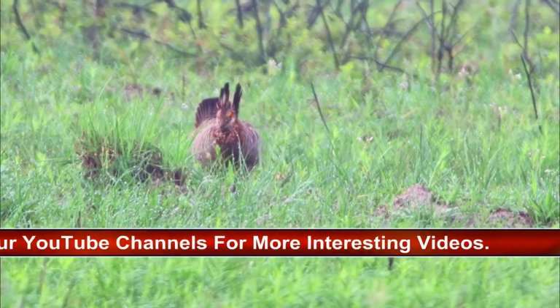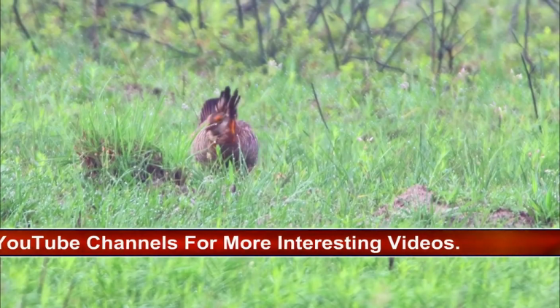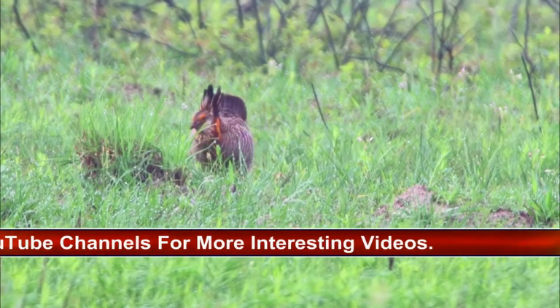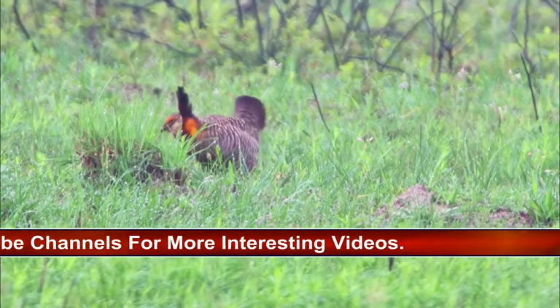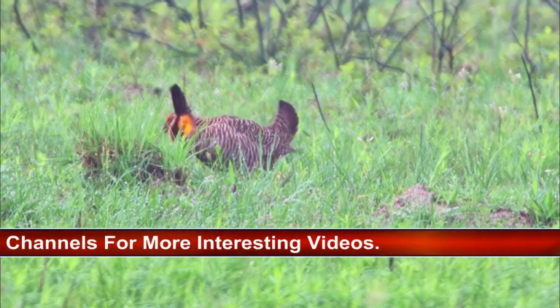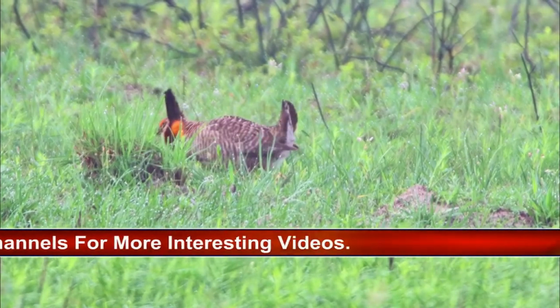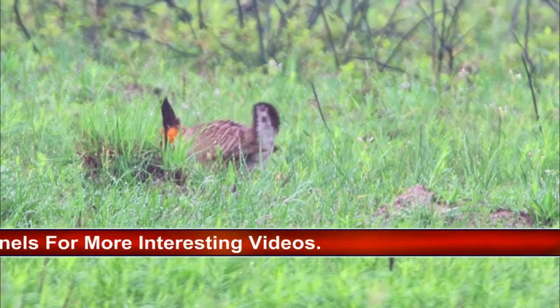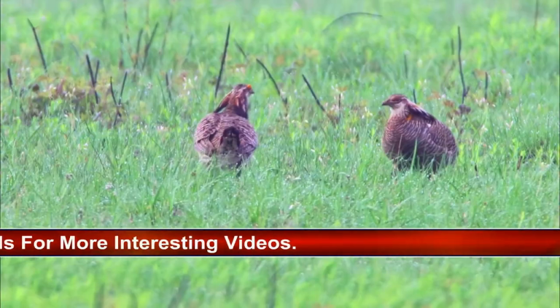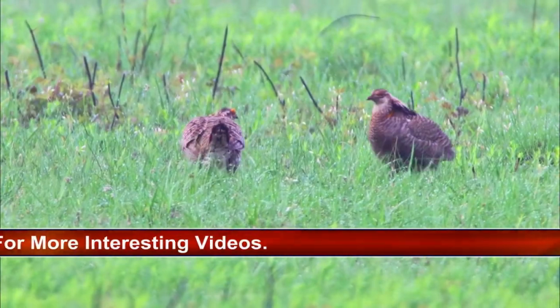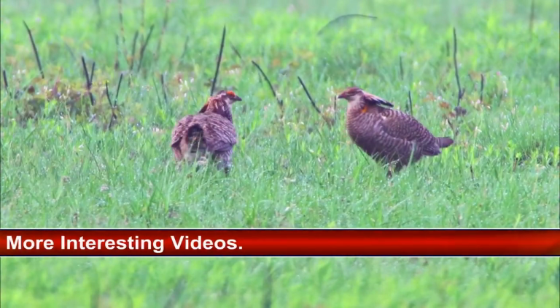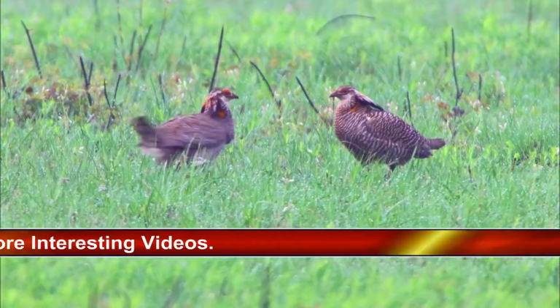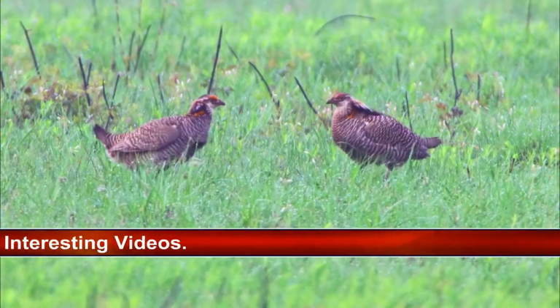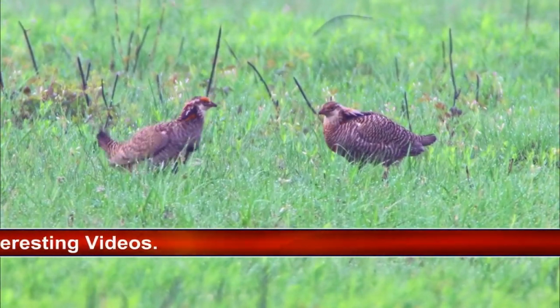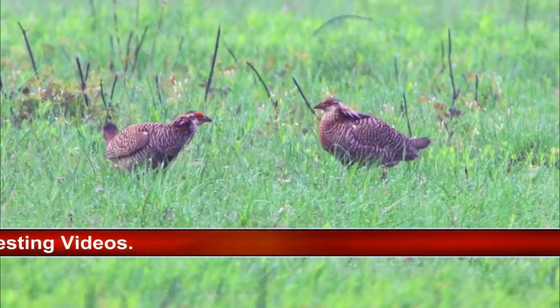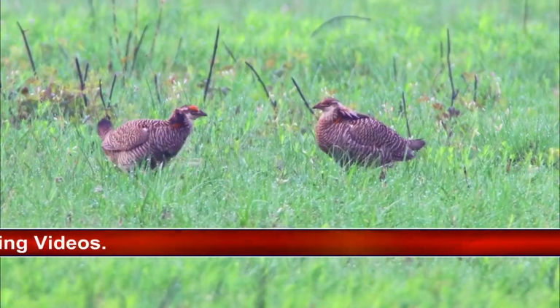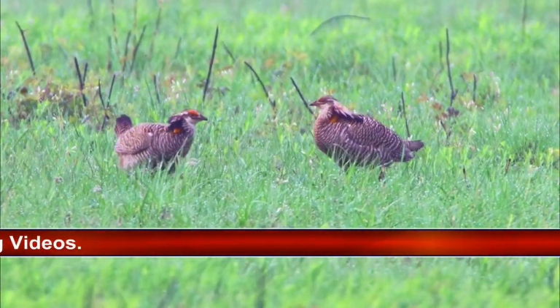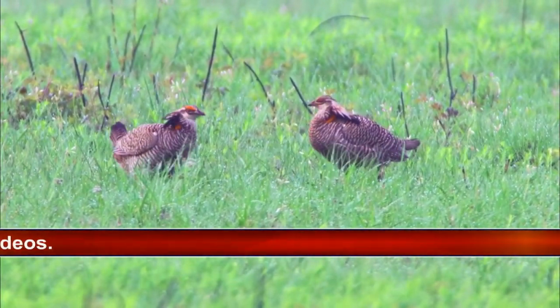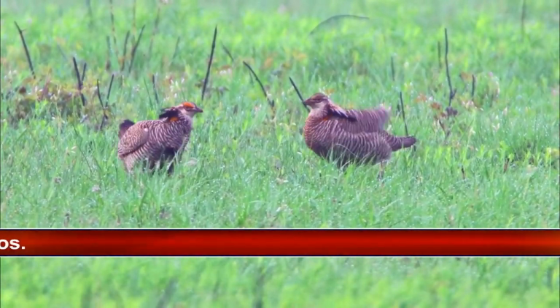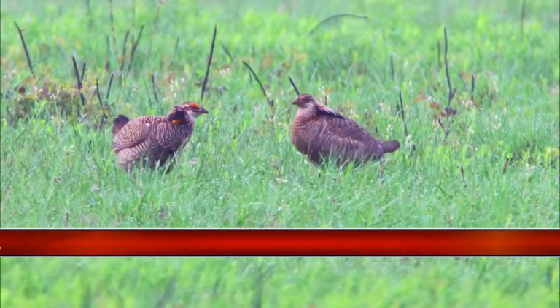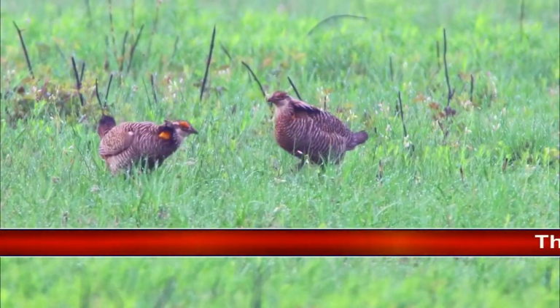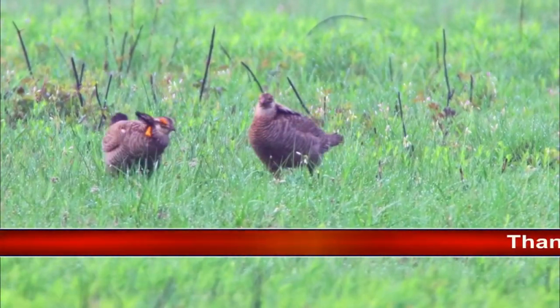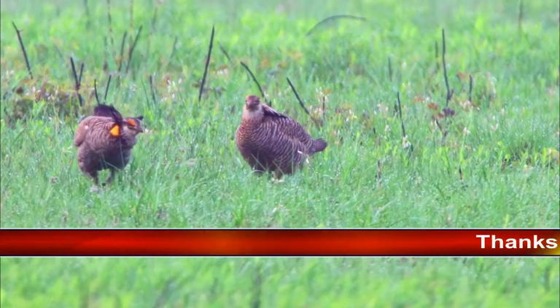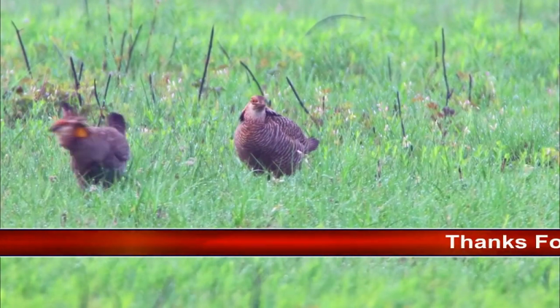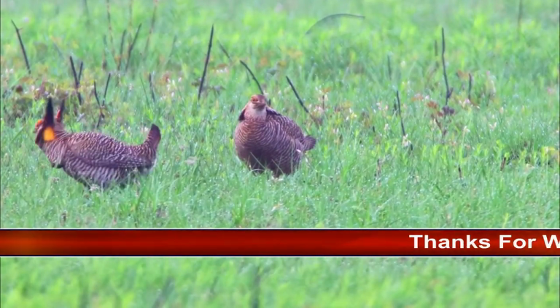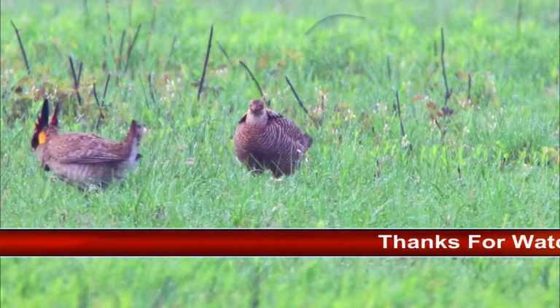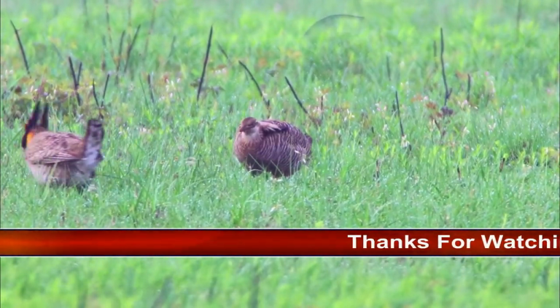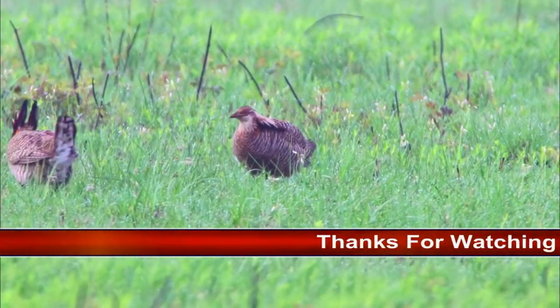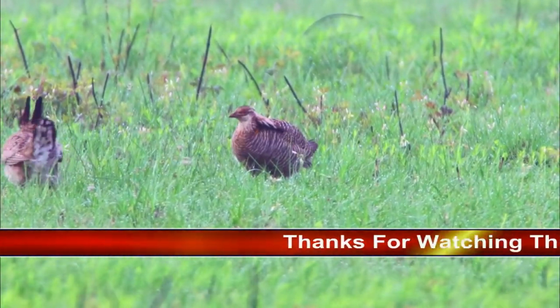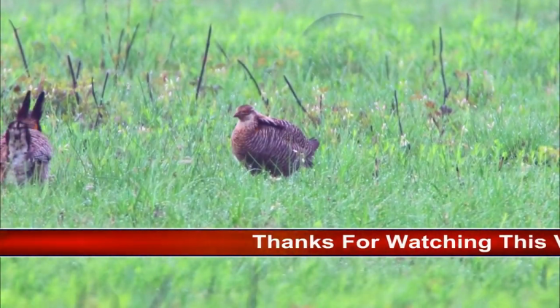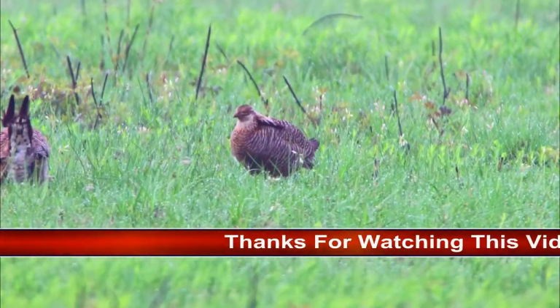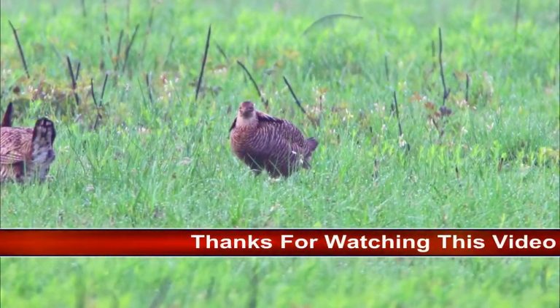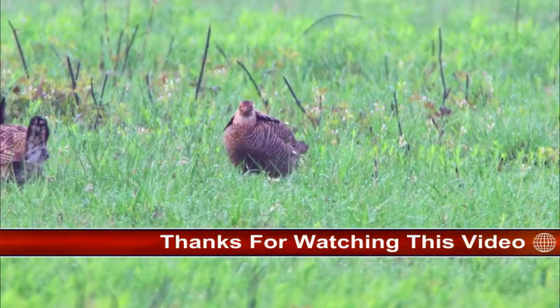Young follow the female away from the nest shortly after hatching. Young find all their own food. Can make short flights at about 2 weeks, stronger flights at 3 weeks. Young usually remain with the female for almost 3 months.